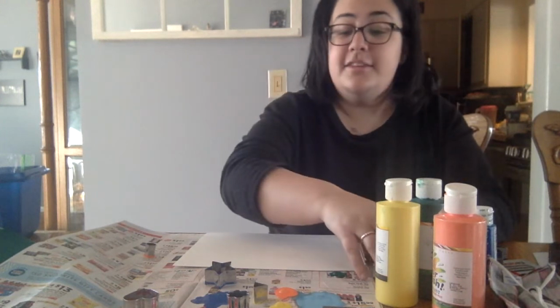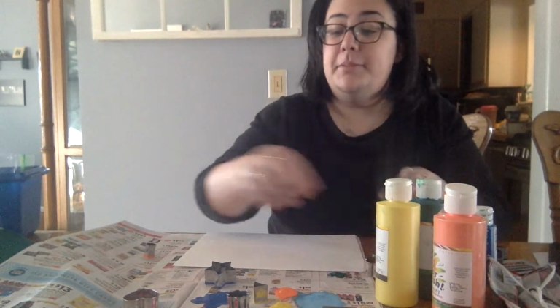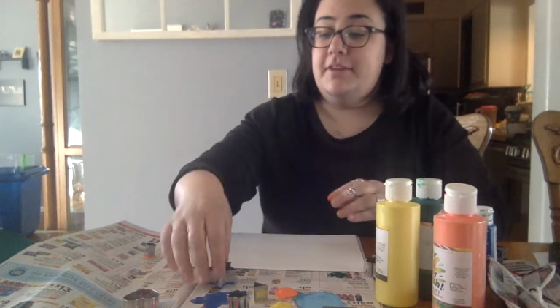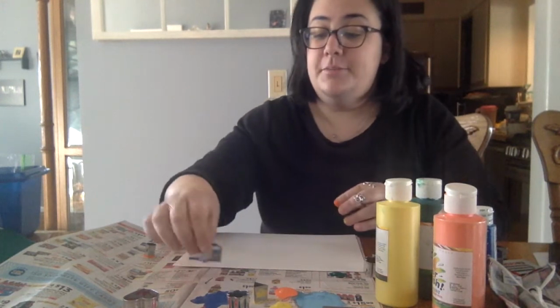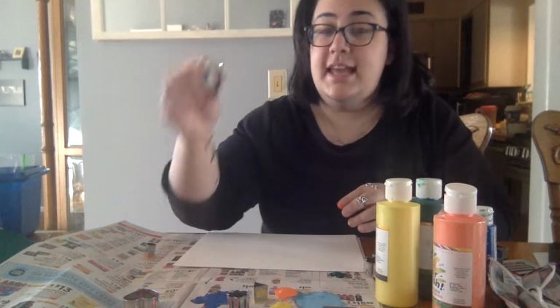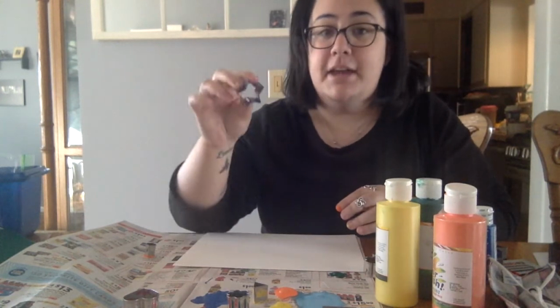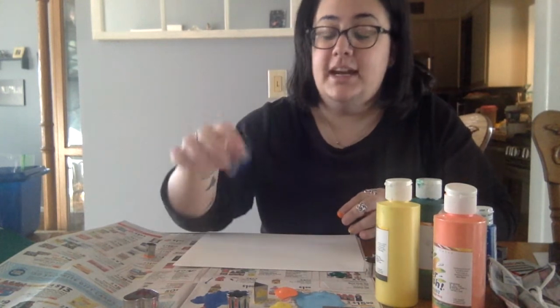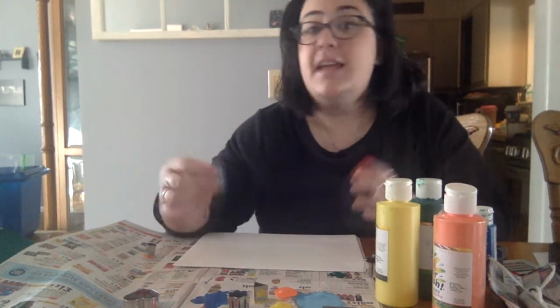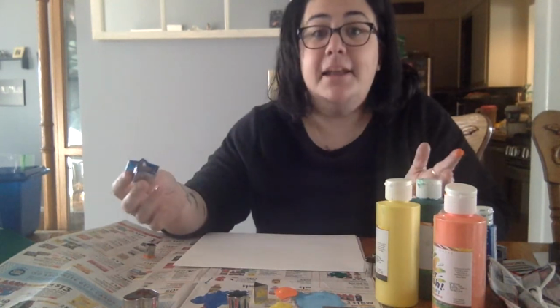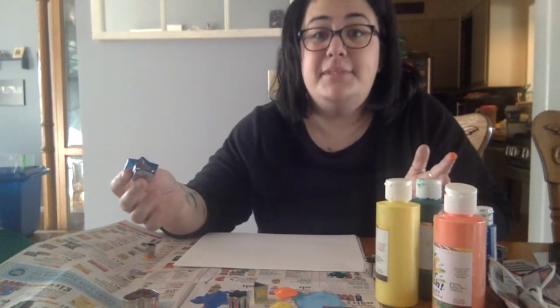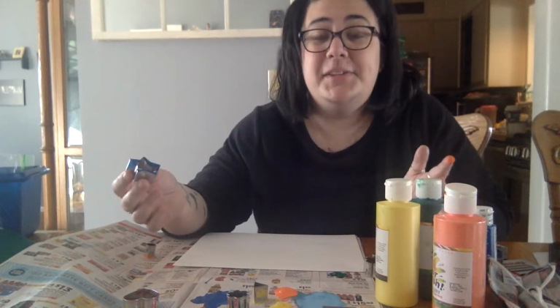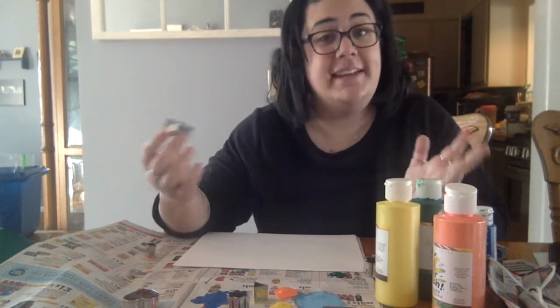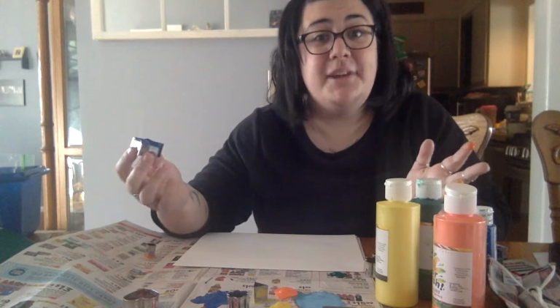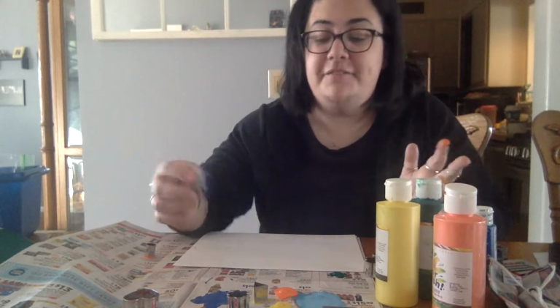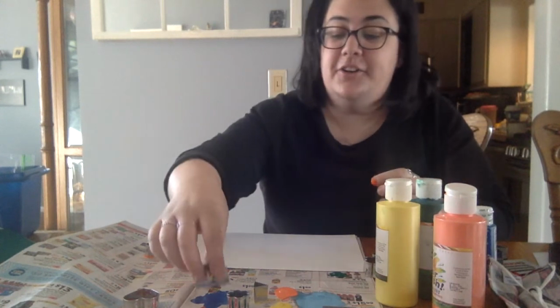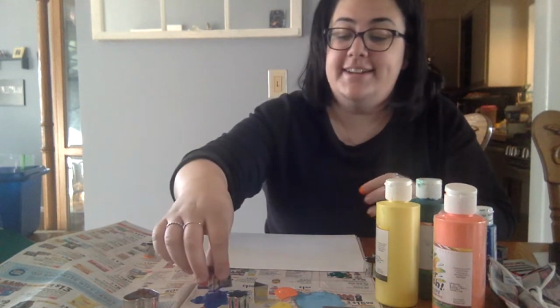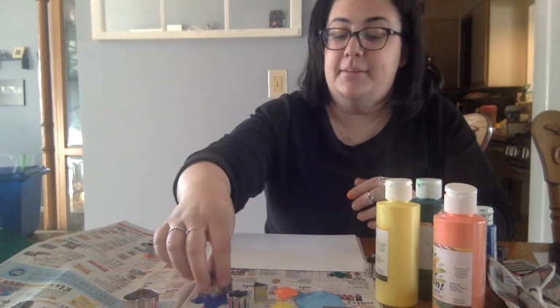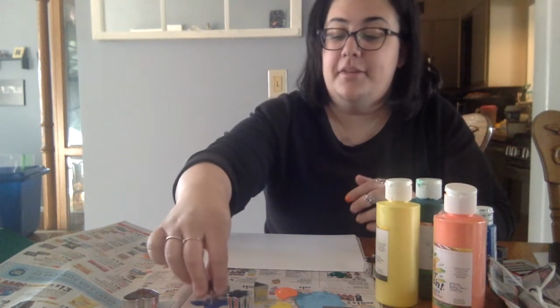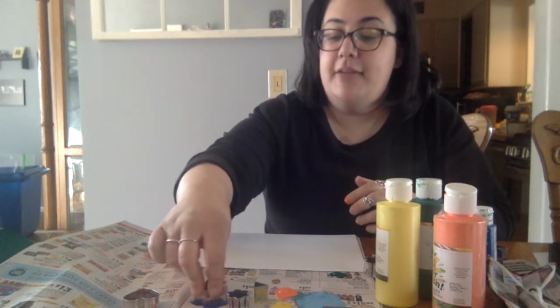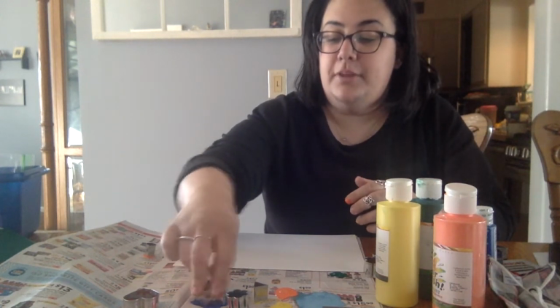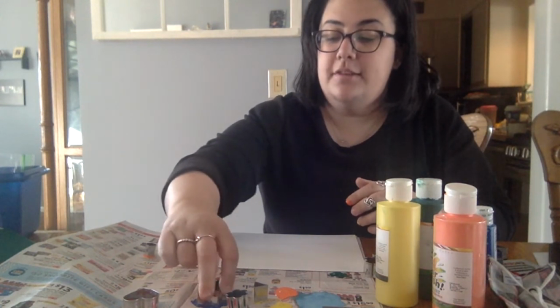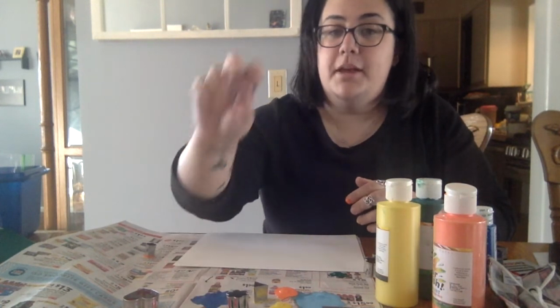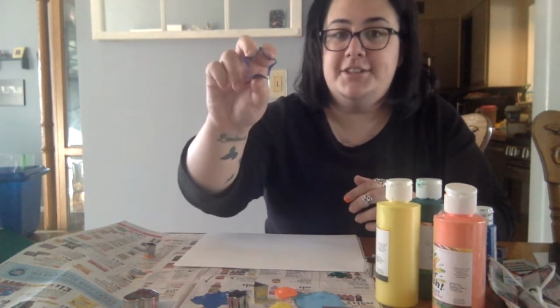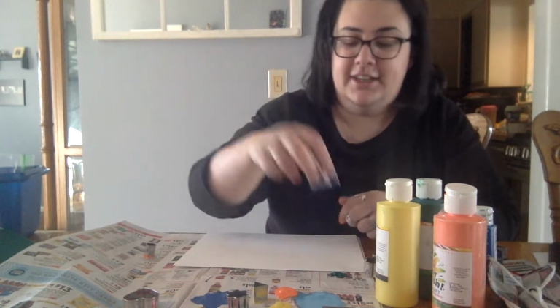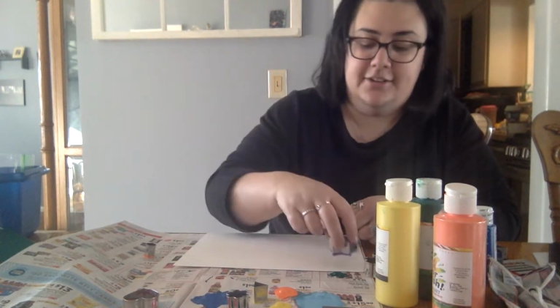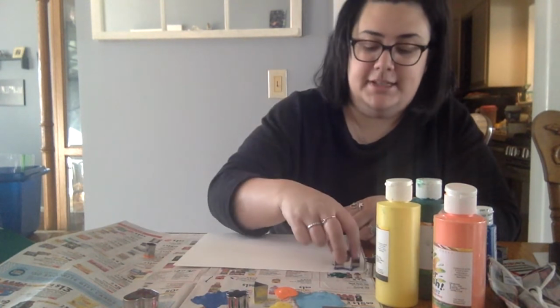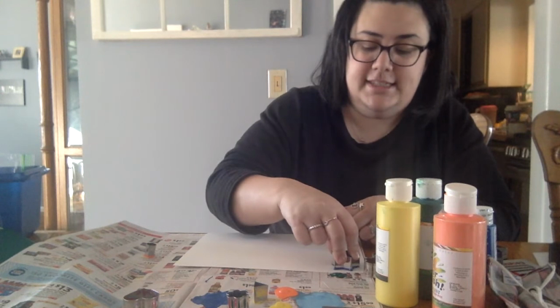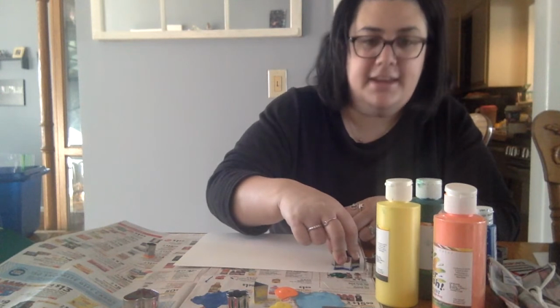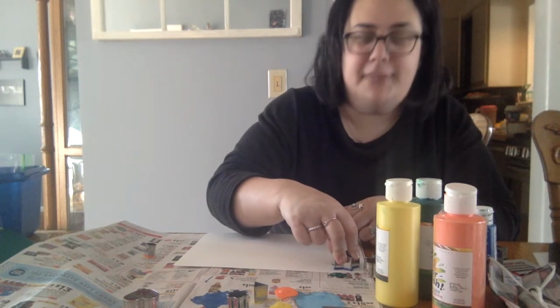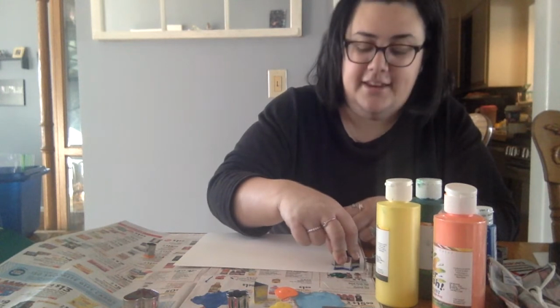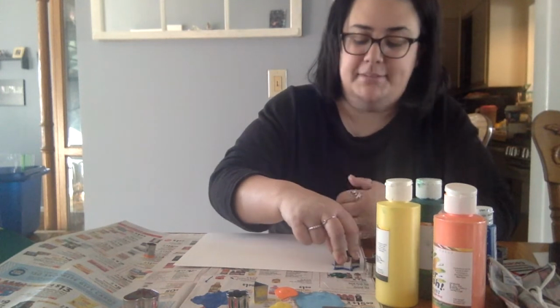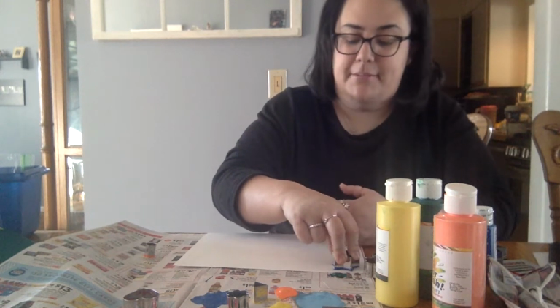What I'm doing friends is I'm just taking my cookie cutters and dipping them into the paint to see what kind of fun creation I can come up with. I have this really awesome star cookie cutter and I'm gonna dip it into the paint and then onto my paper.